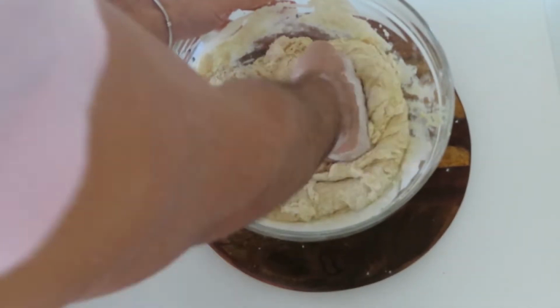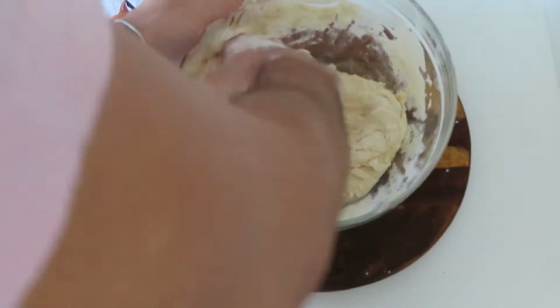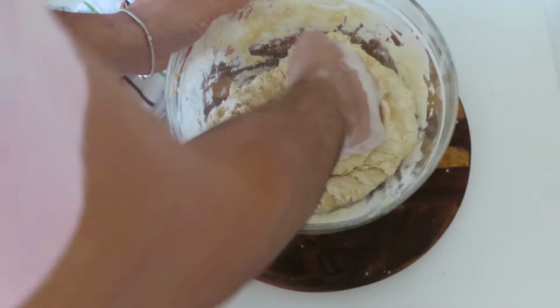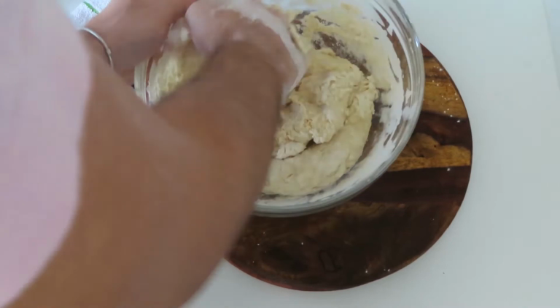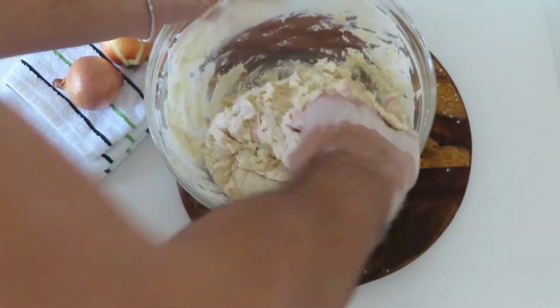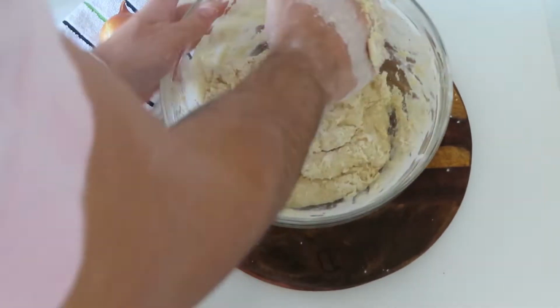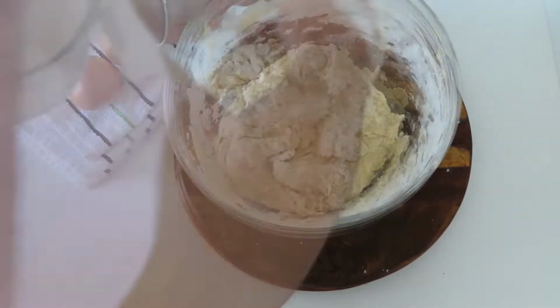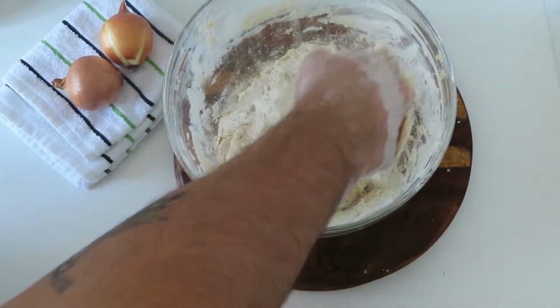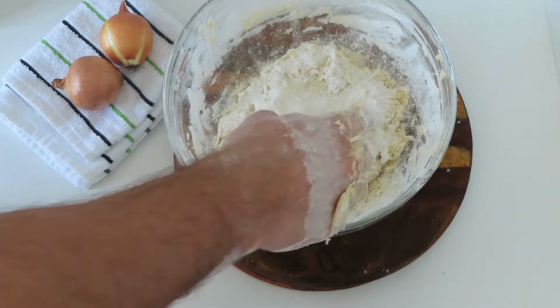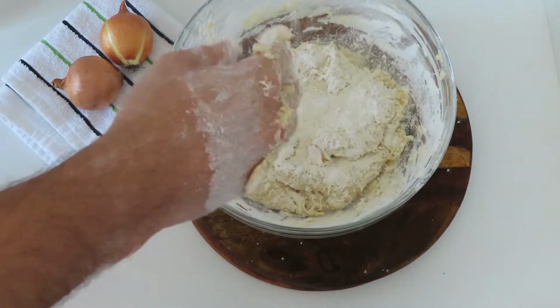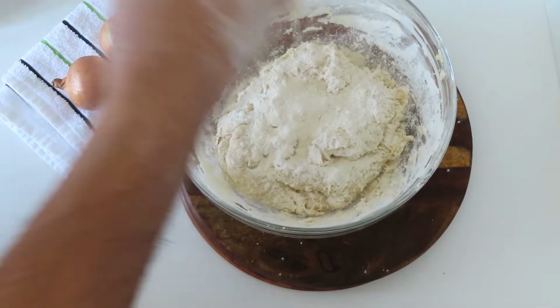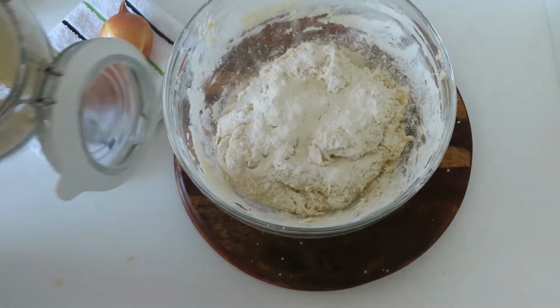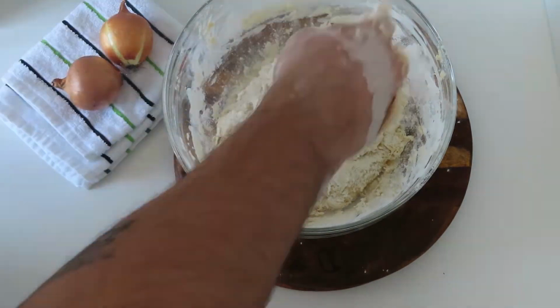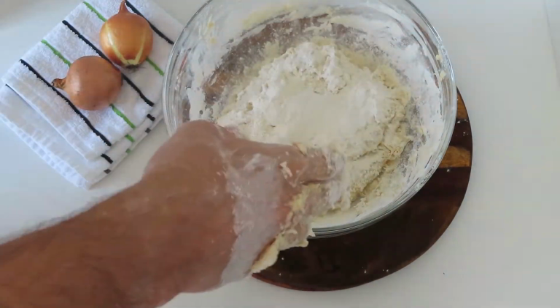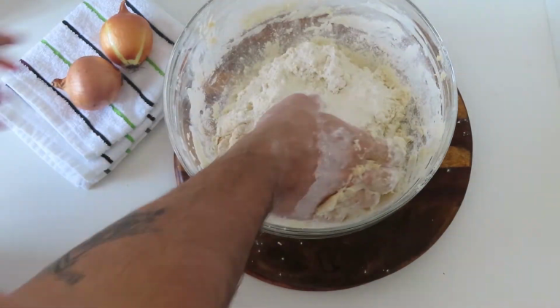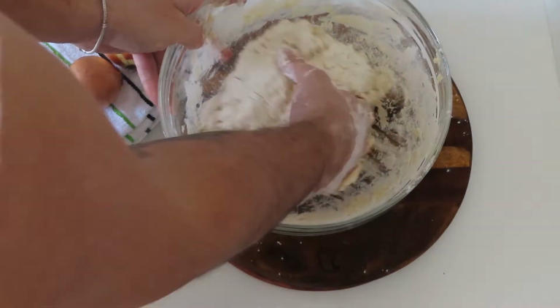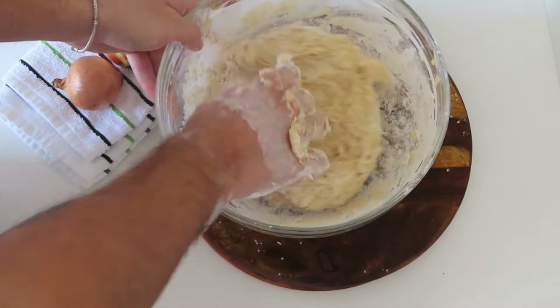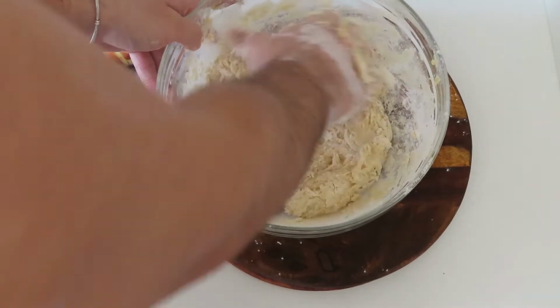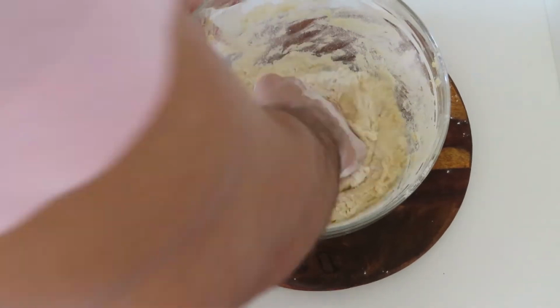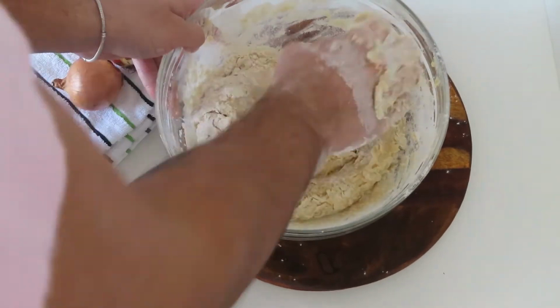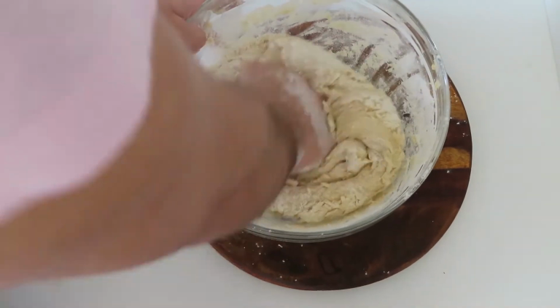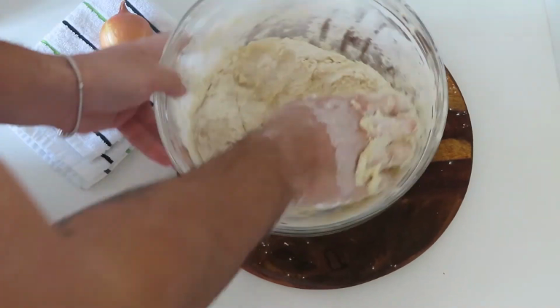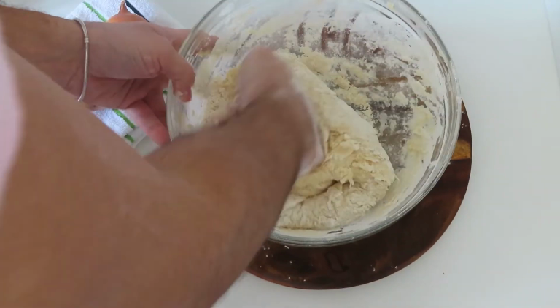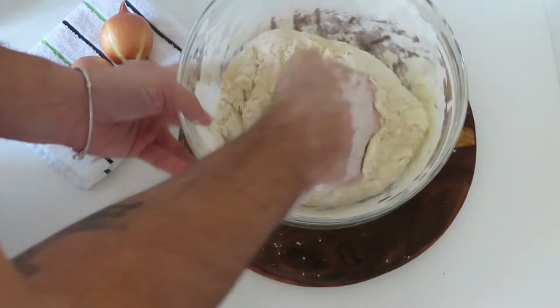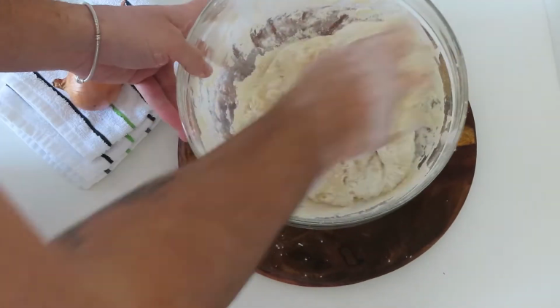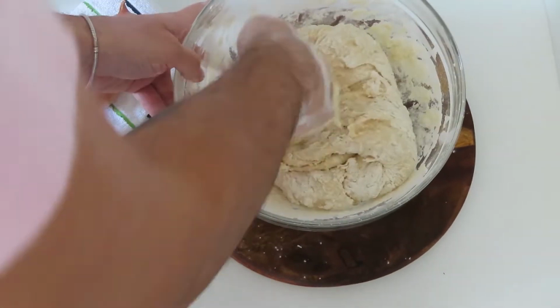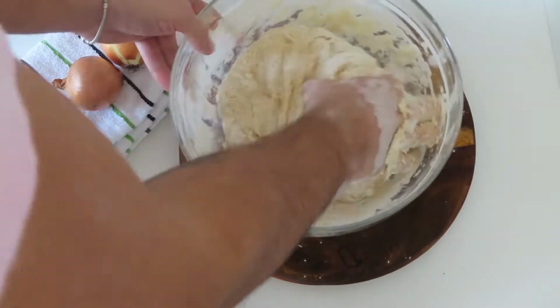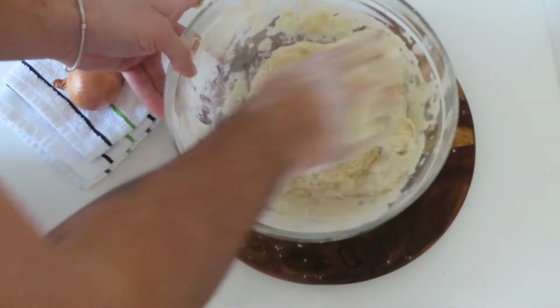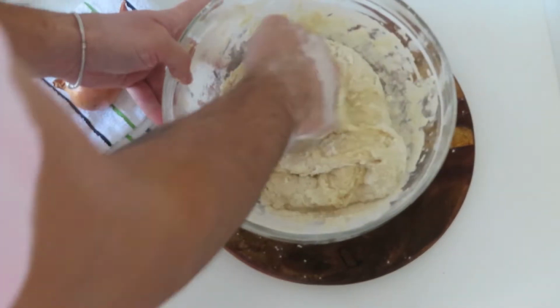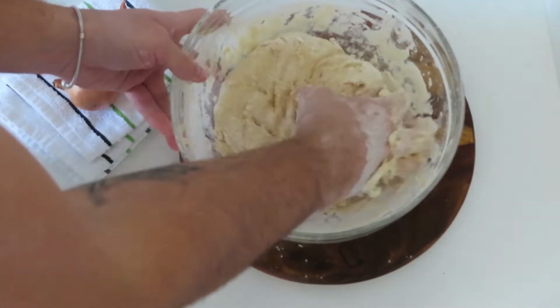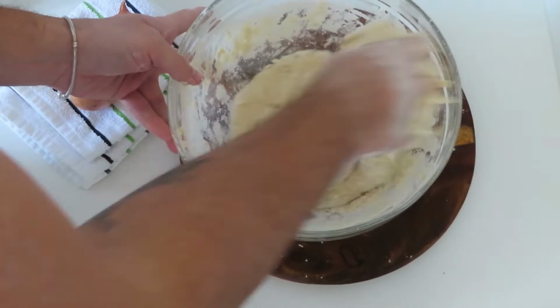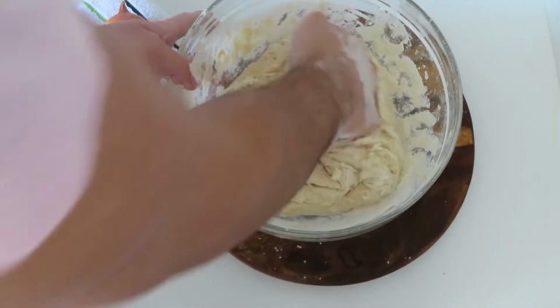Mix the ingredients well, first with a spatula and then using your hands. After that, place it on a well-floured surface and knead for around 10 minutes. After this time you should be left with a soft and silky dough.